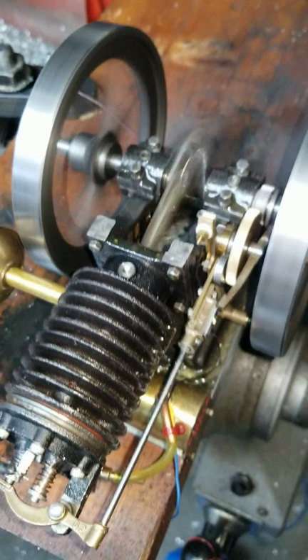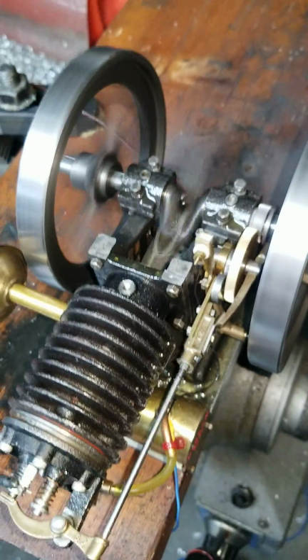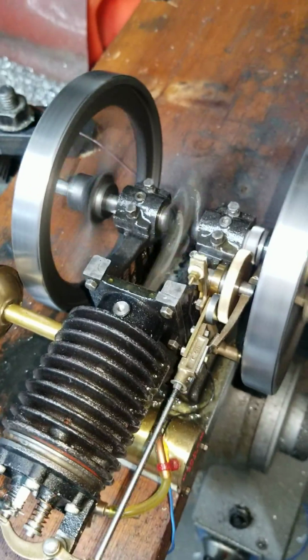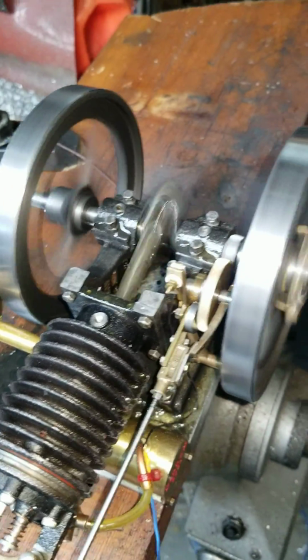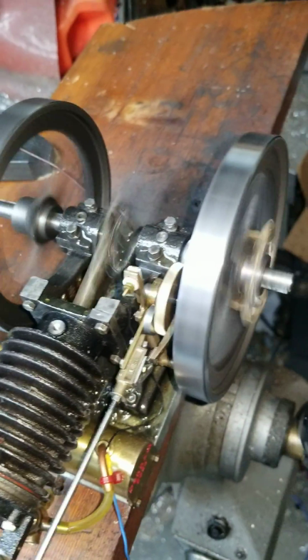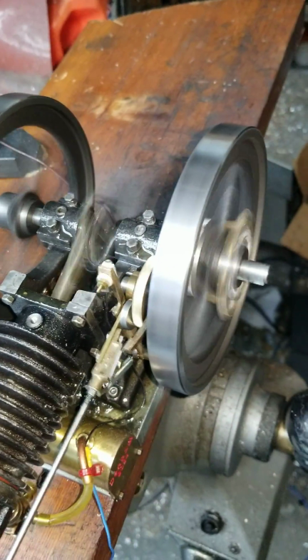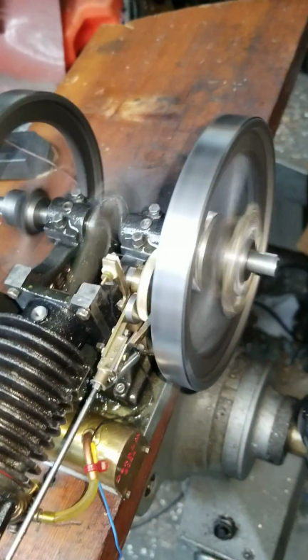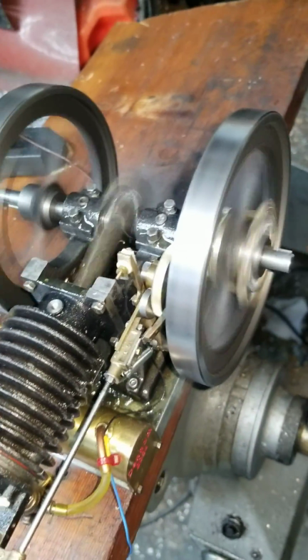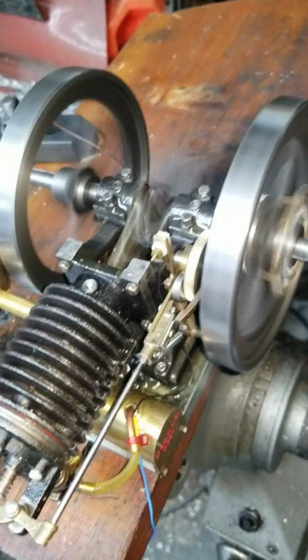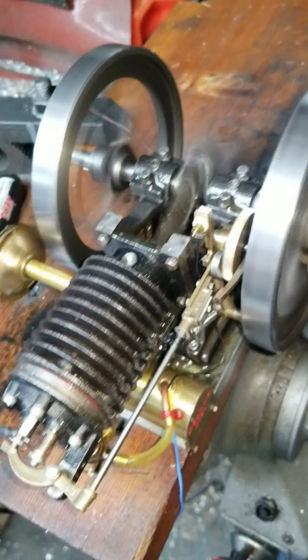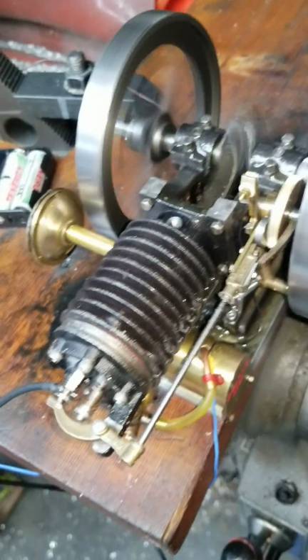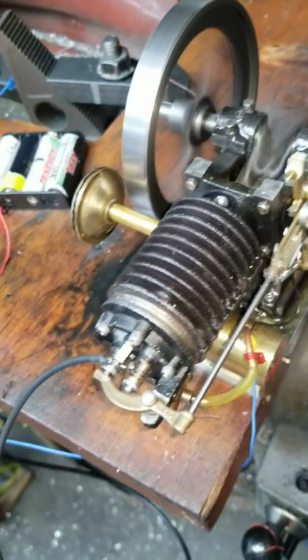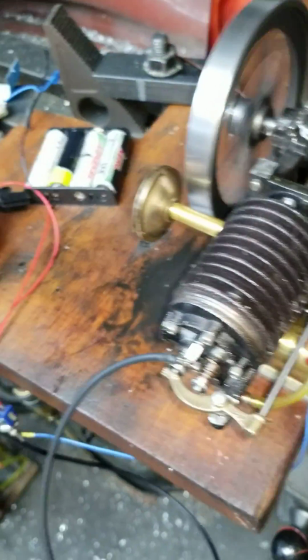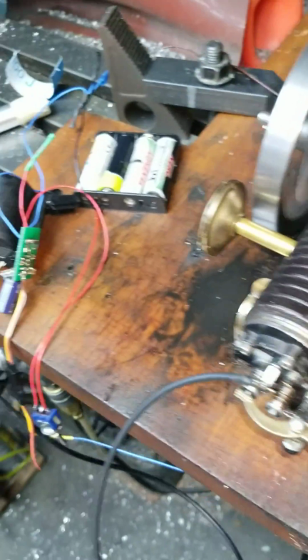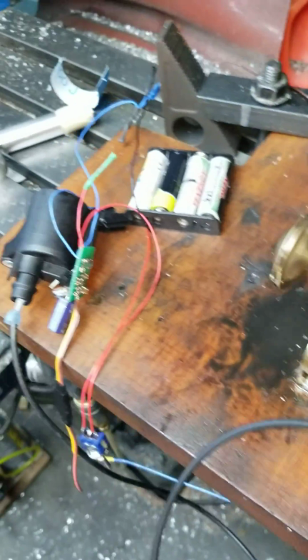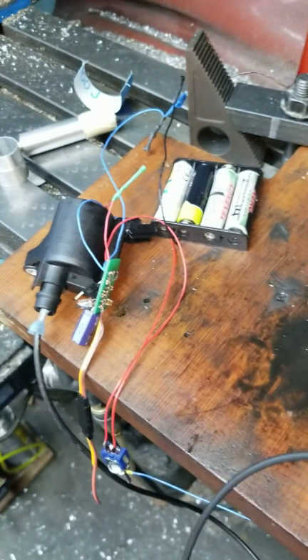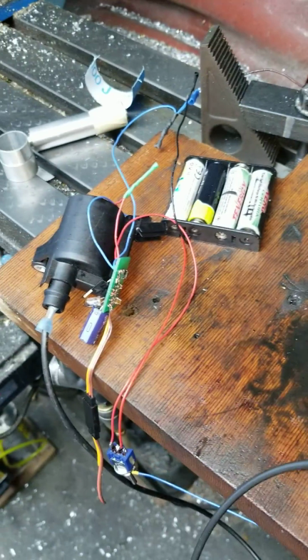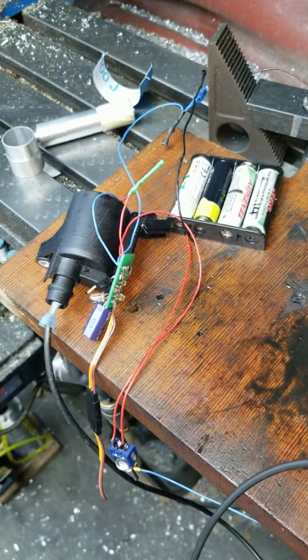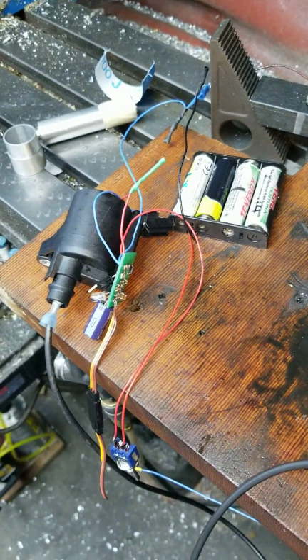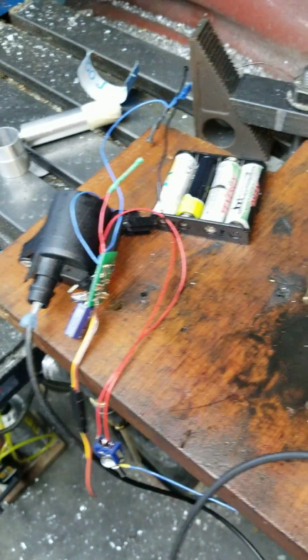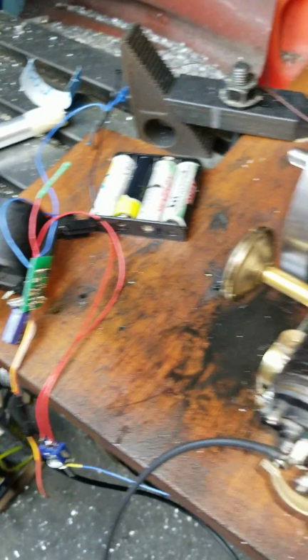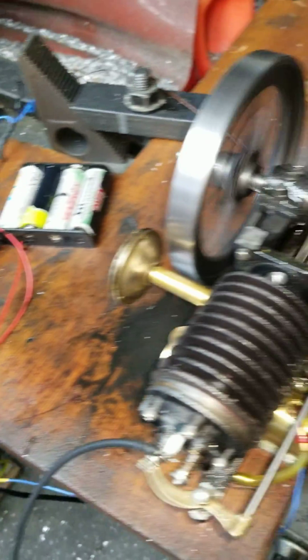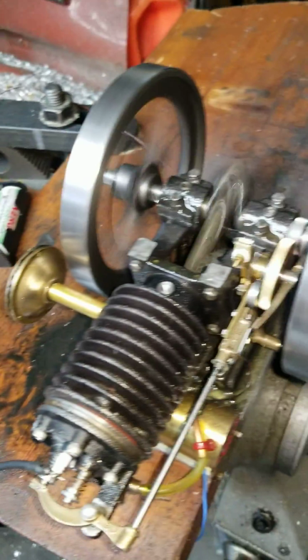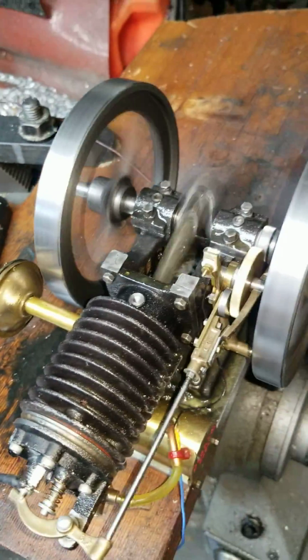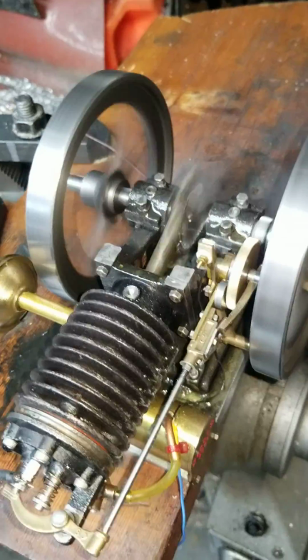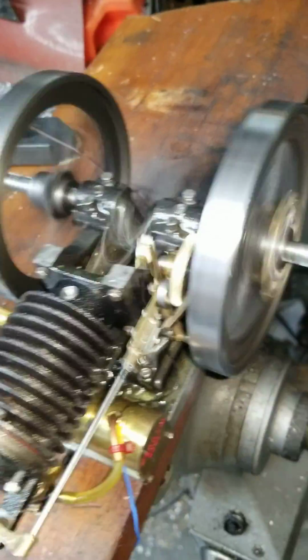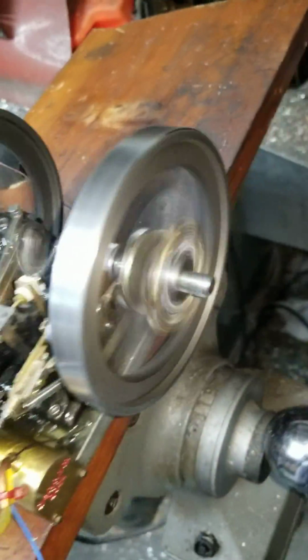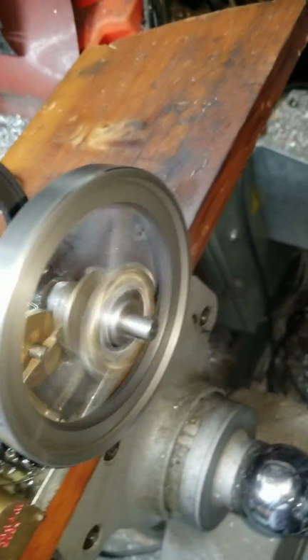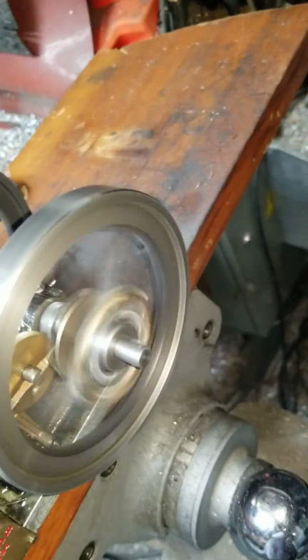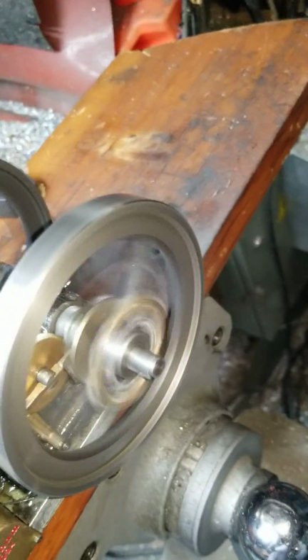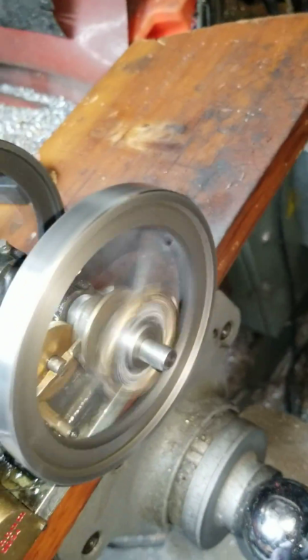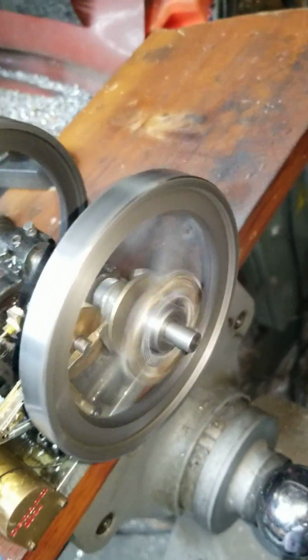We got new piston rings, a little bit hotter spark with a new coil, and new governor springs.